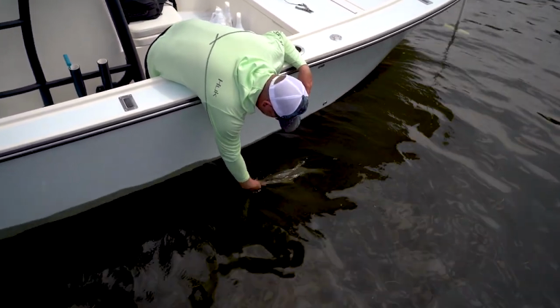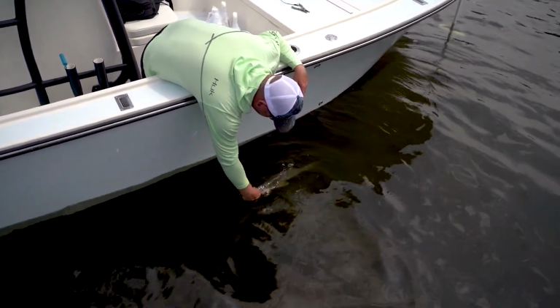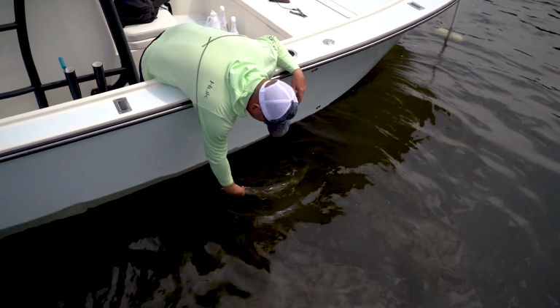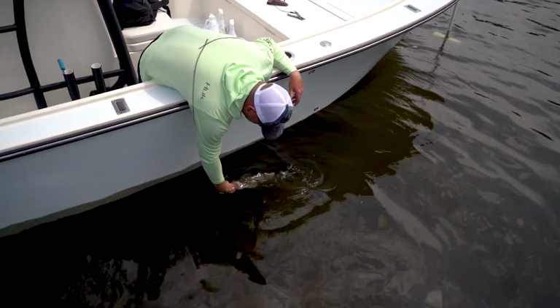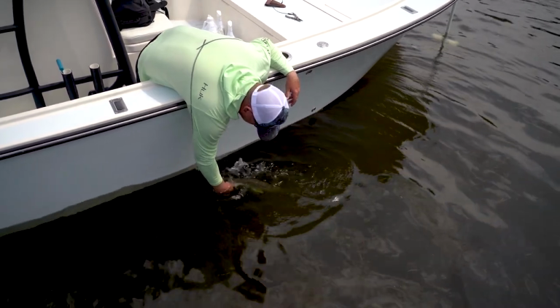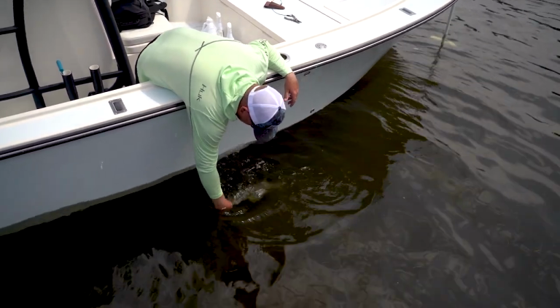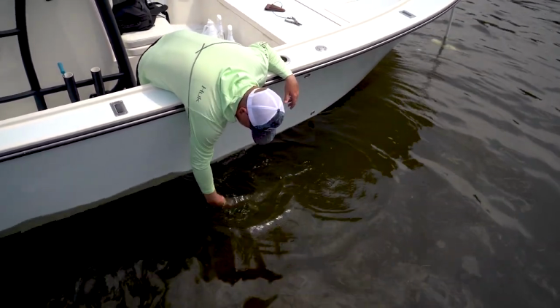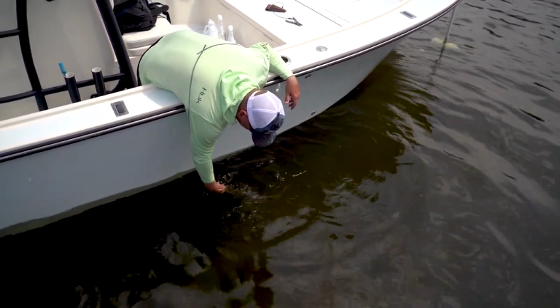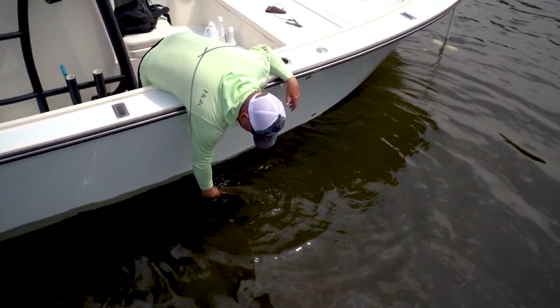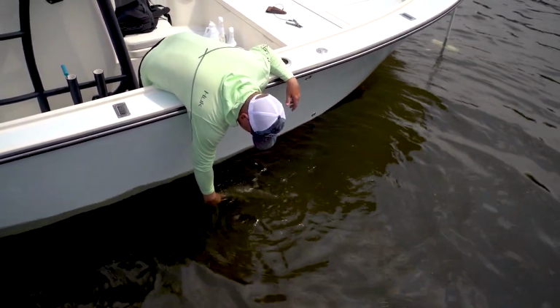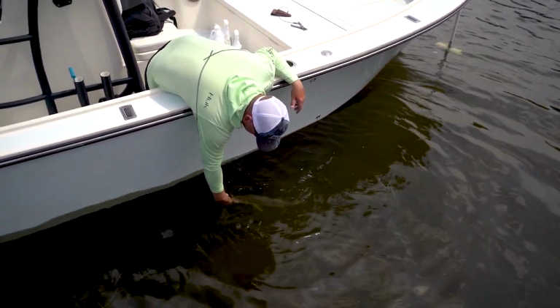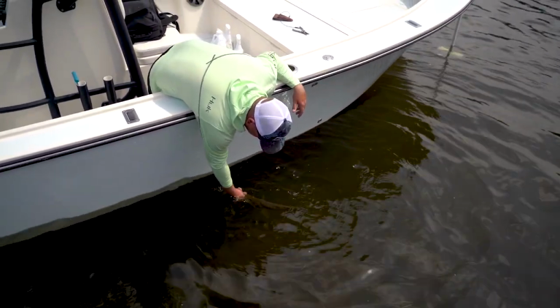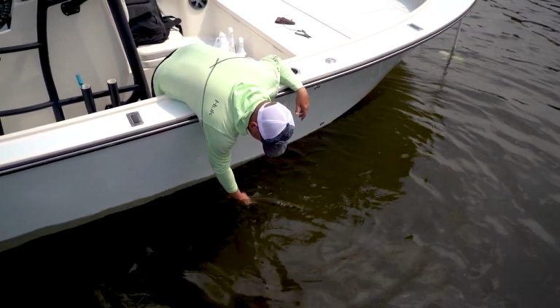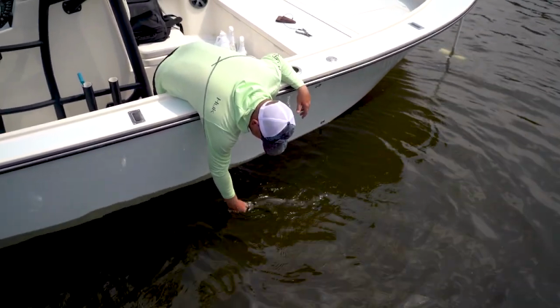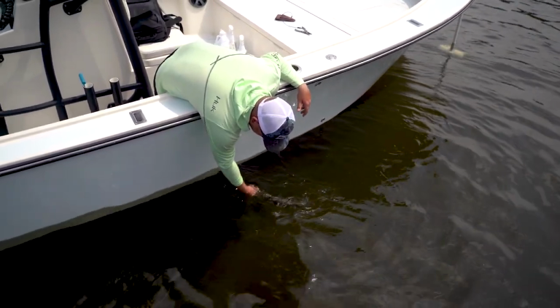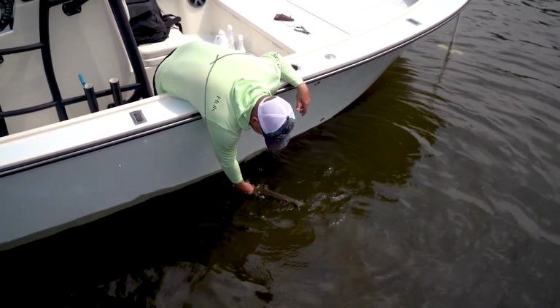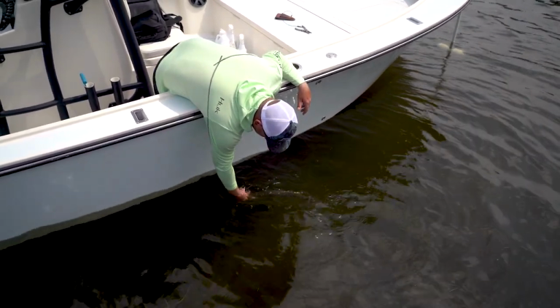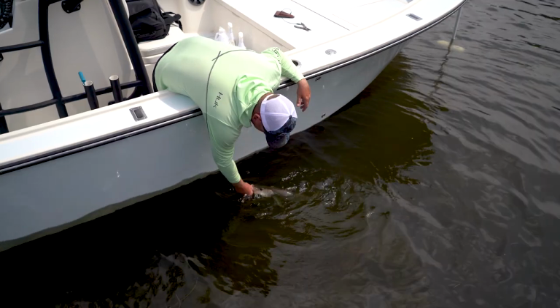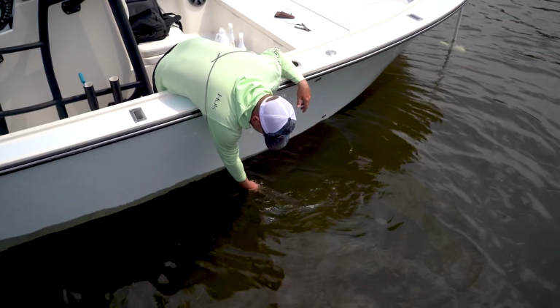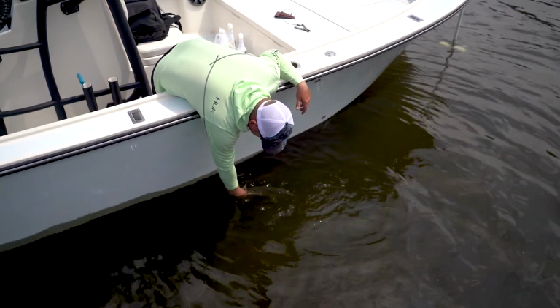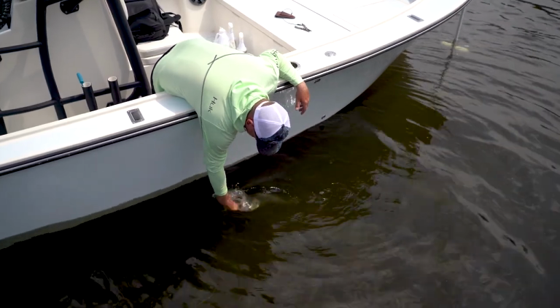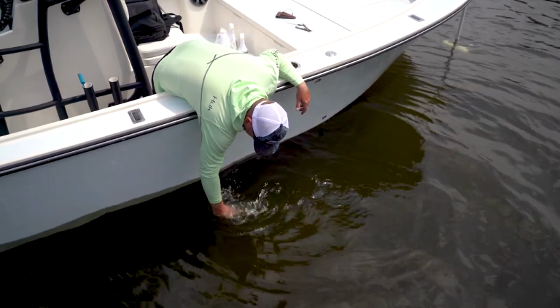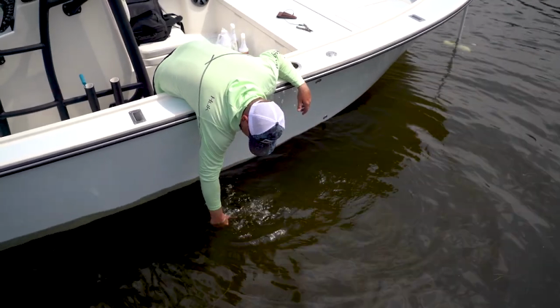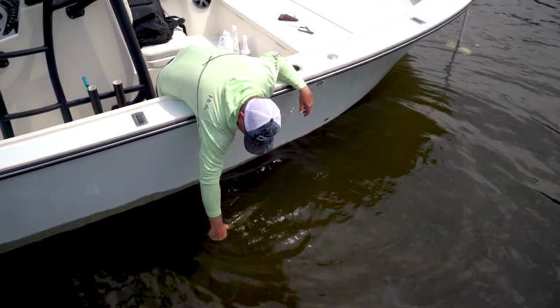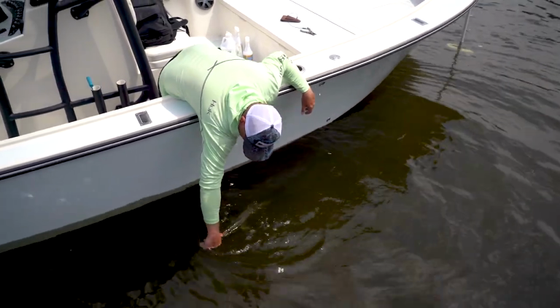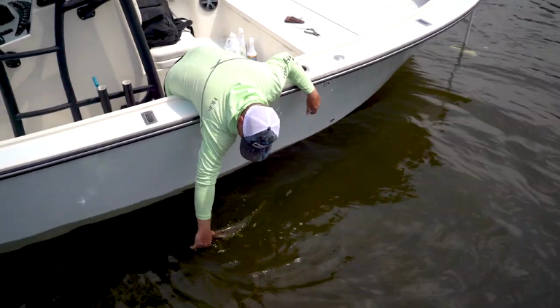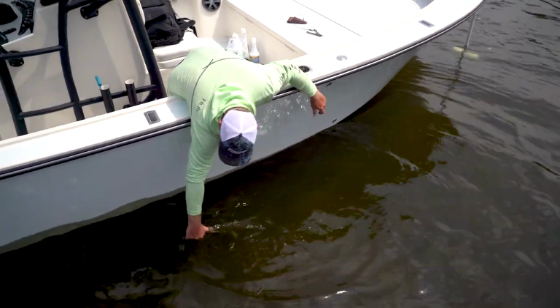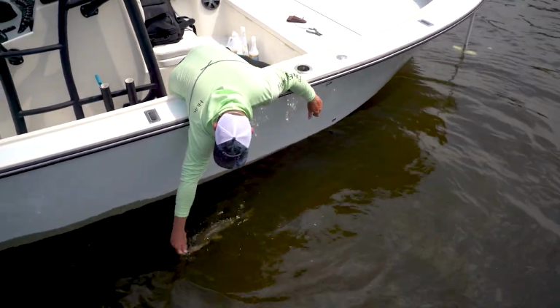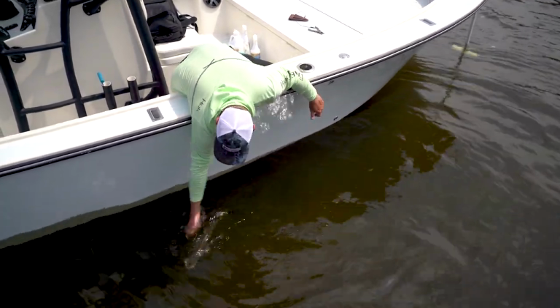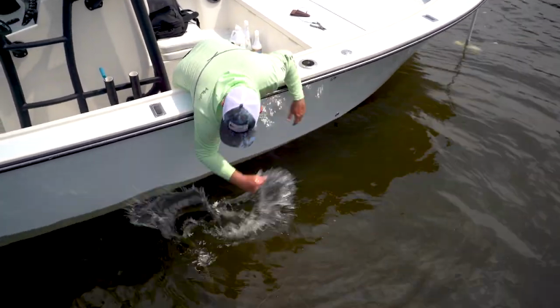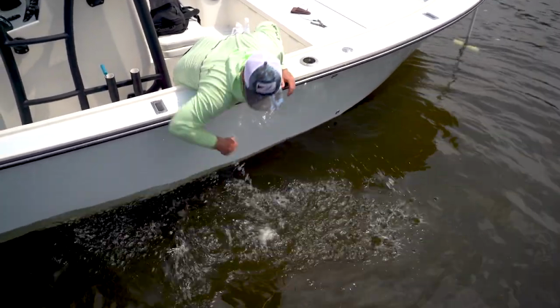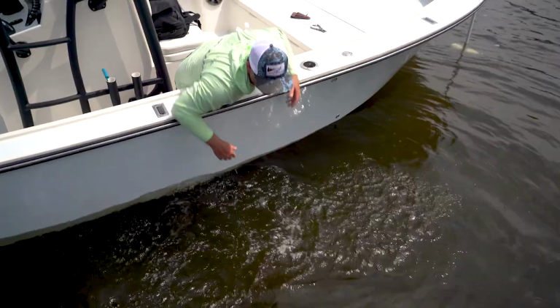Give him a little kind of side to side action. He'll start throwing his head around, giving you some signals he's good. The telltale though is certainly when he latches onto your thumb like that — that fish is good to go.